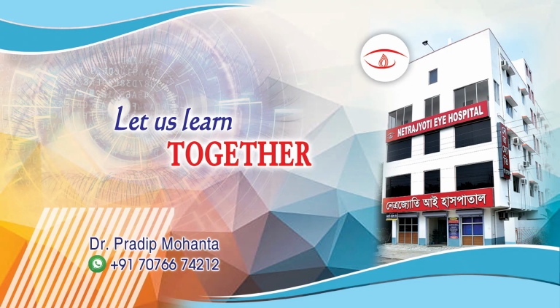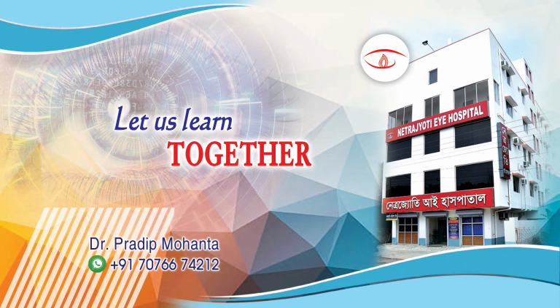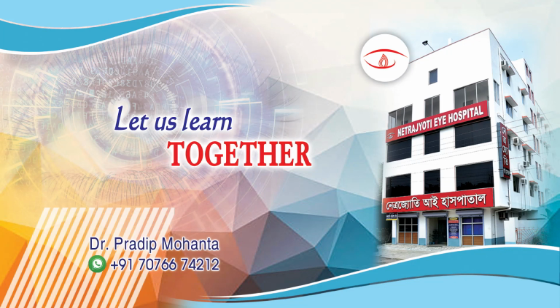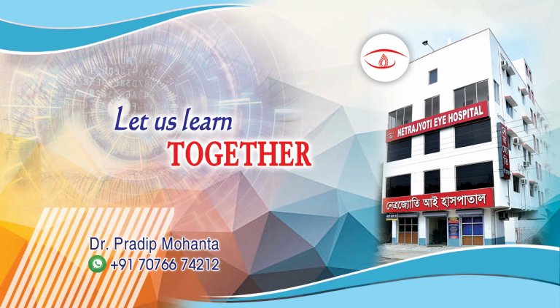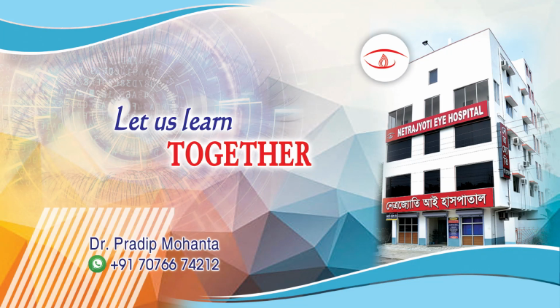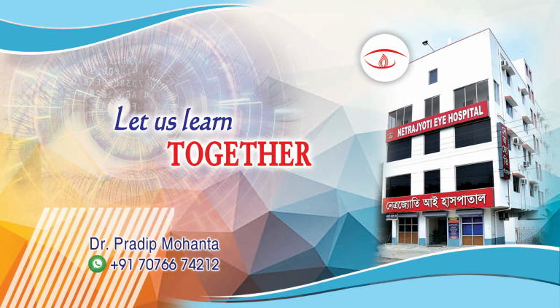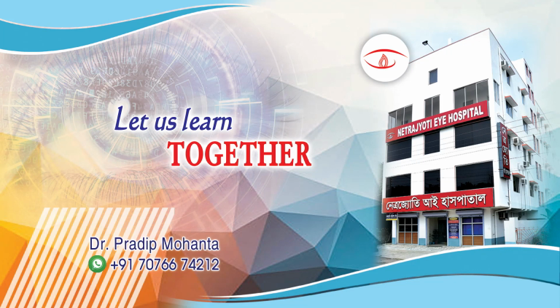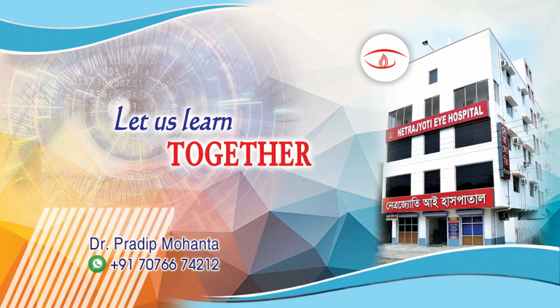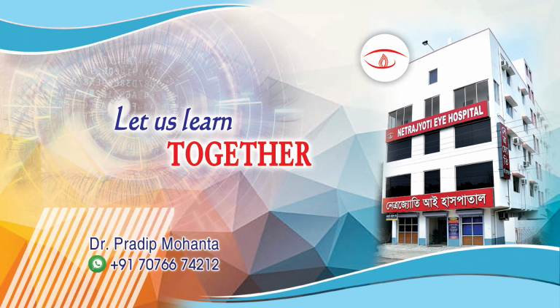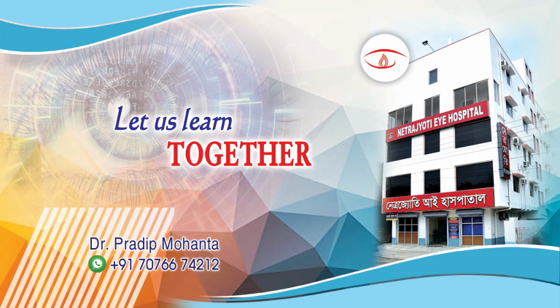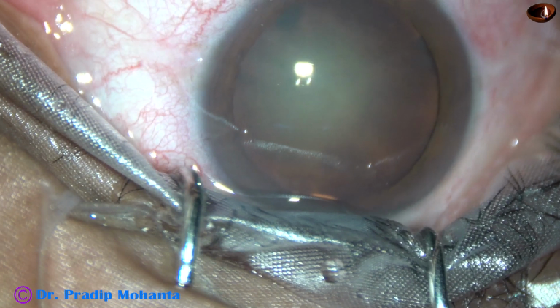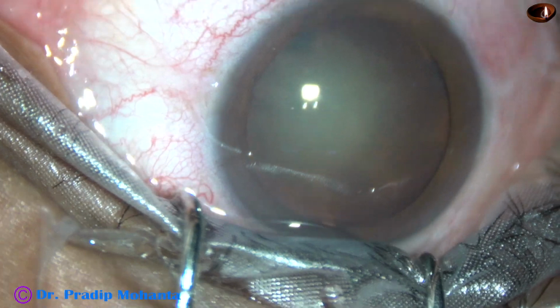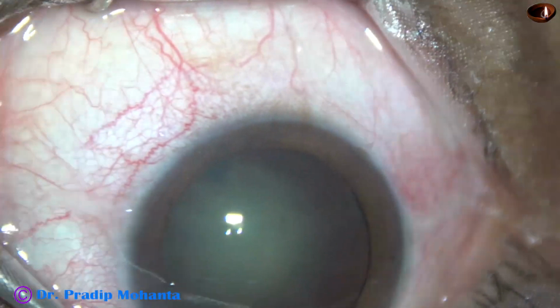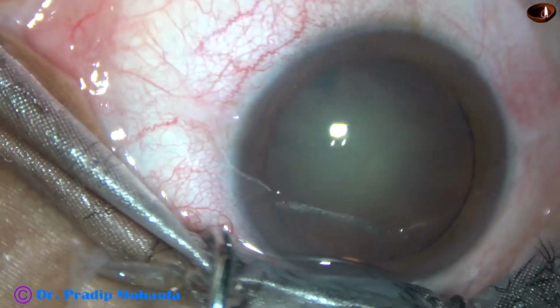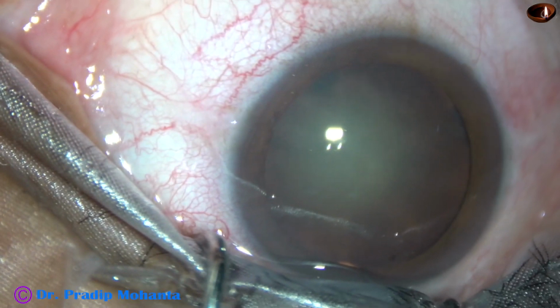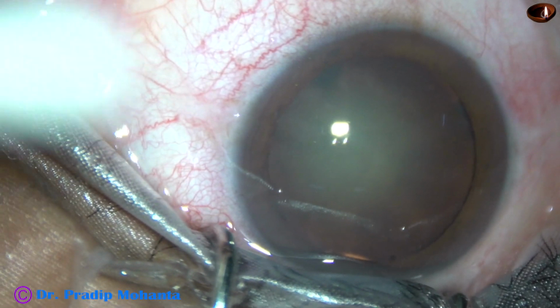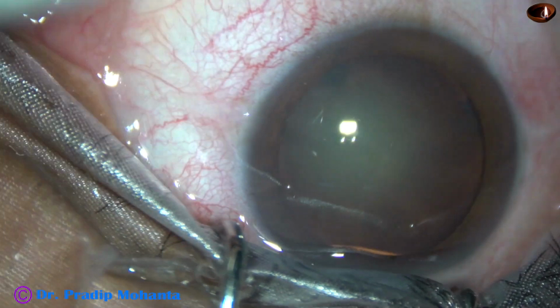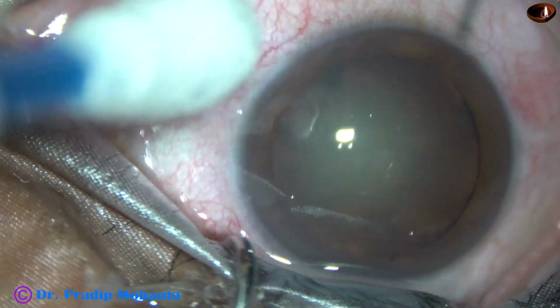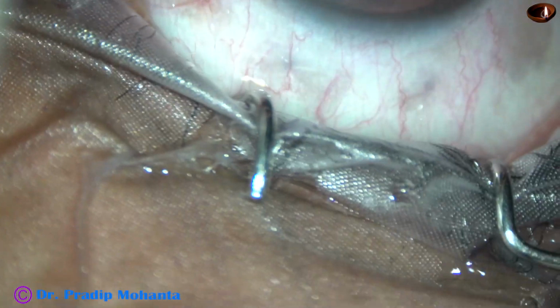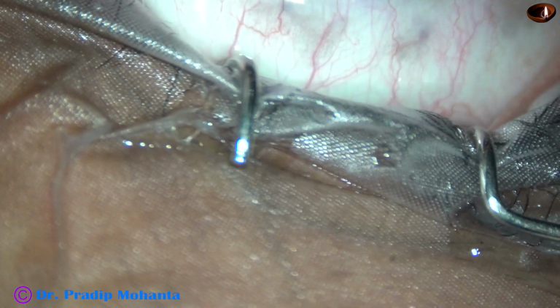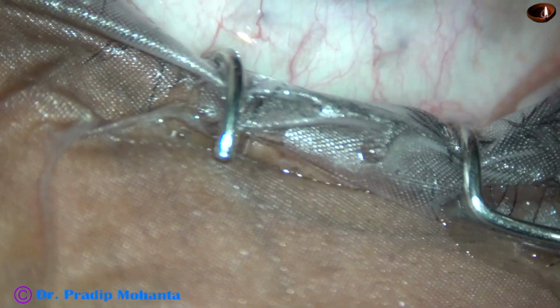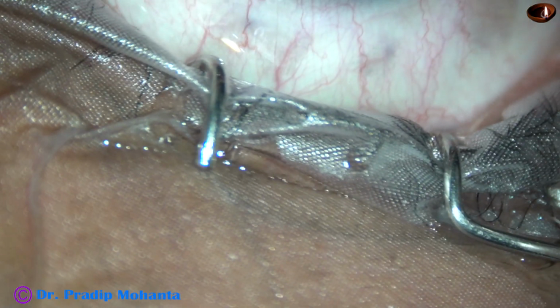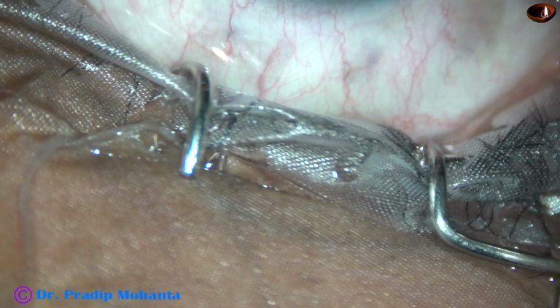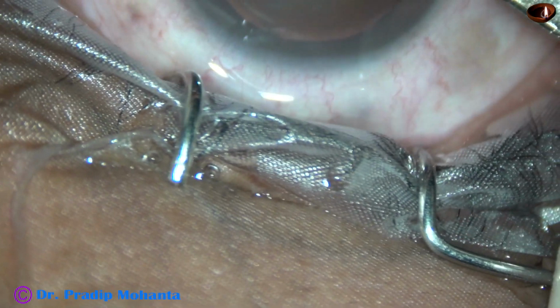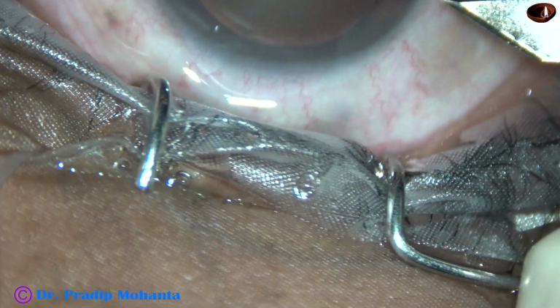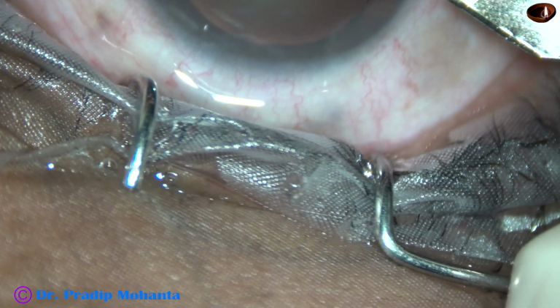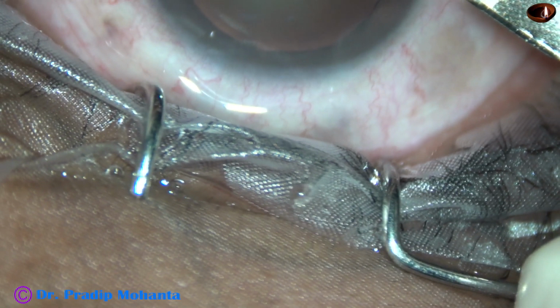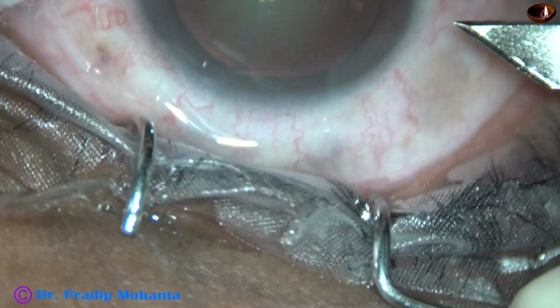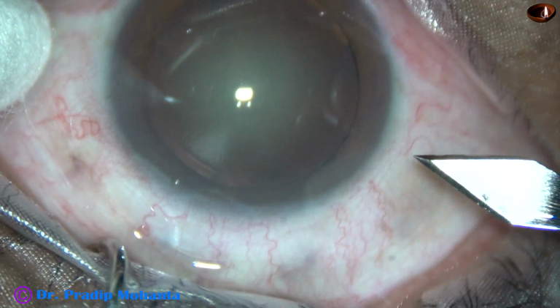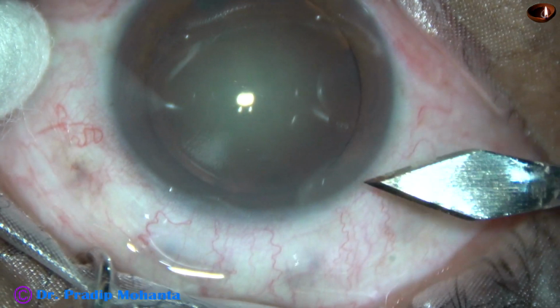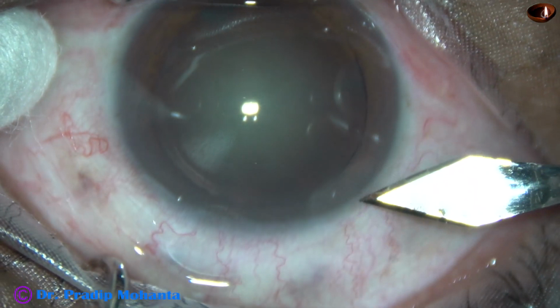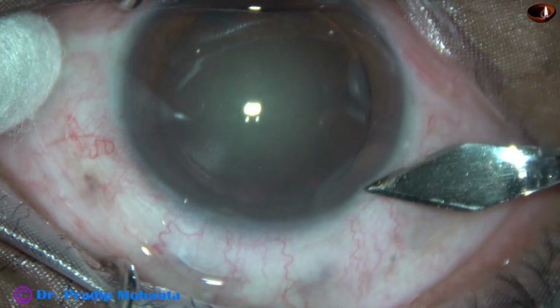Friends, welcome to my workplace at Pranakhart, West Bengal, India. This is a cataract with grade 3 nuclear sclerosis. In this case, I want to demonstrate the stop and chop technique of phacoemulsification.